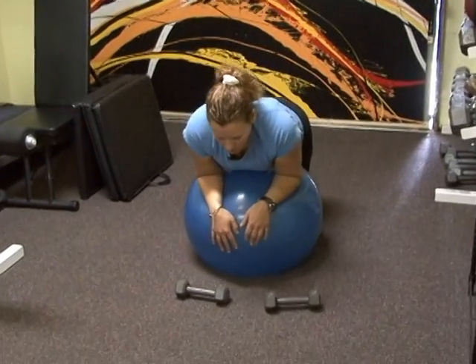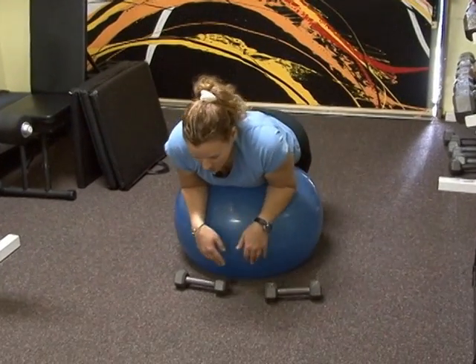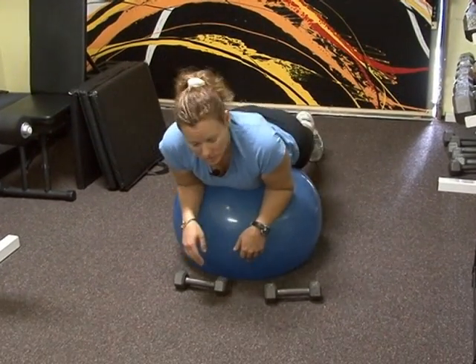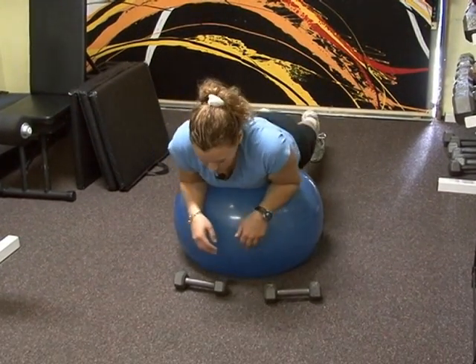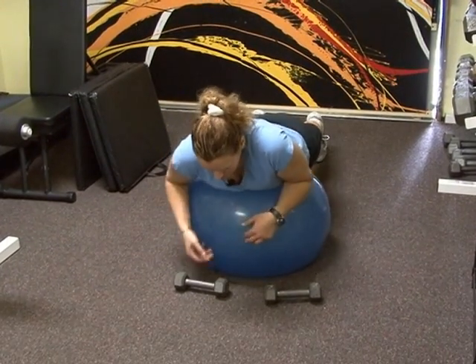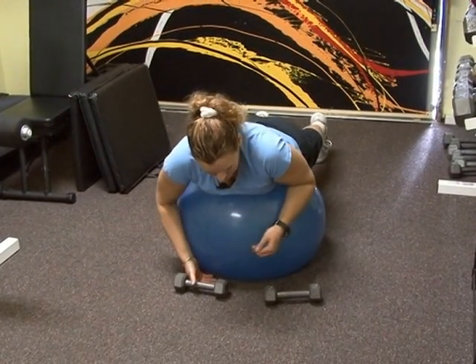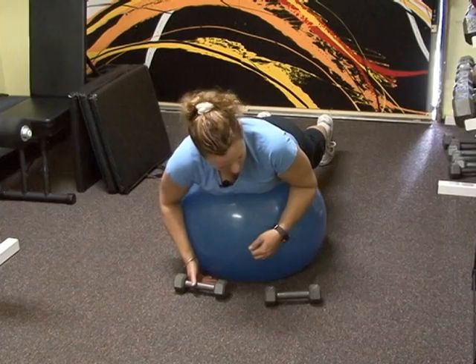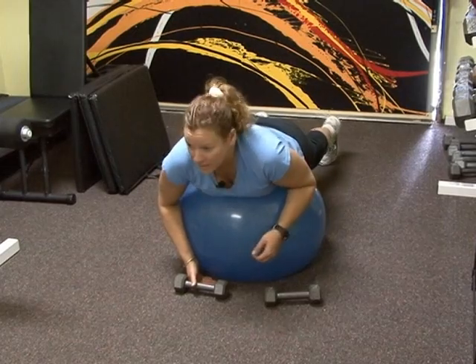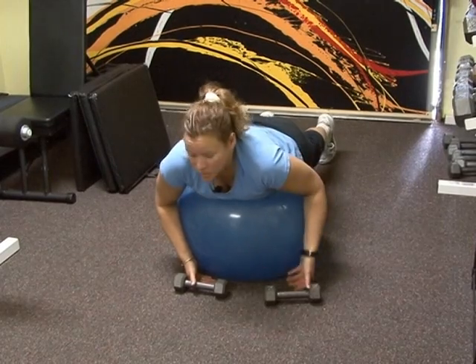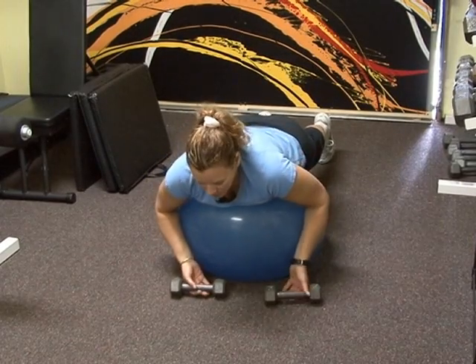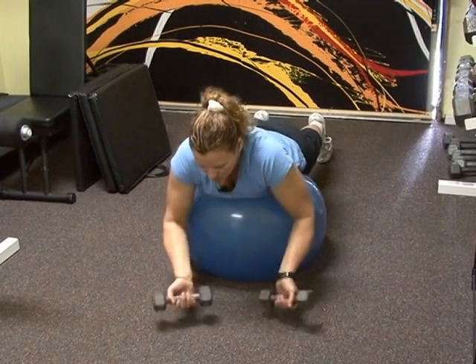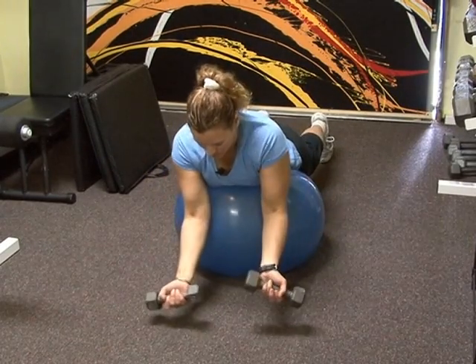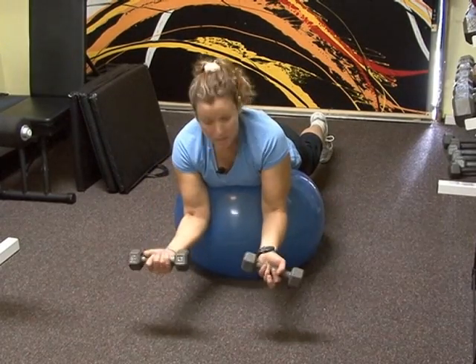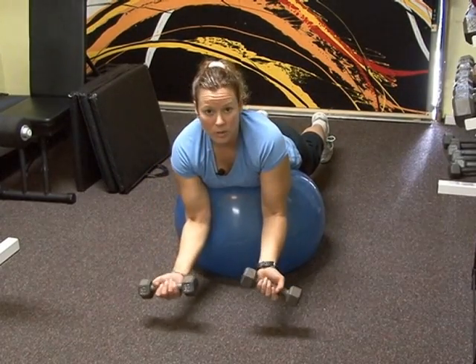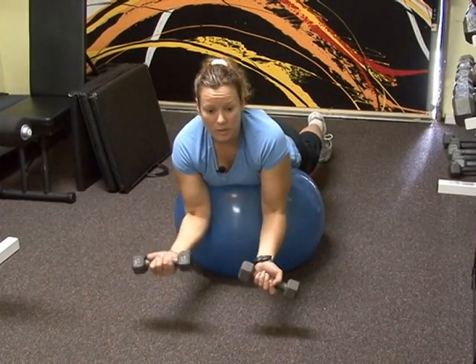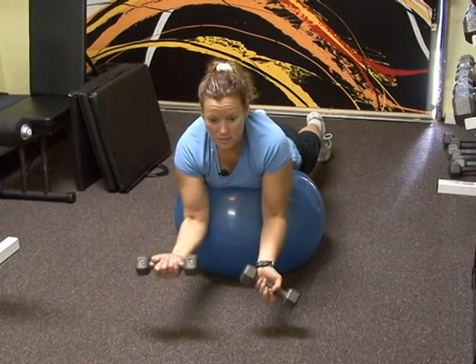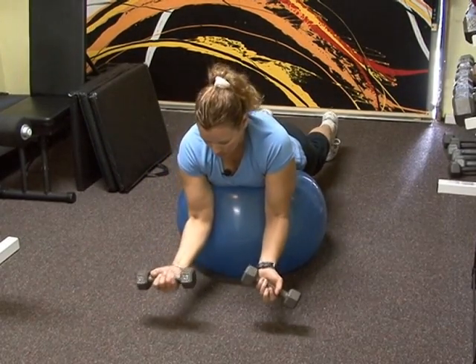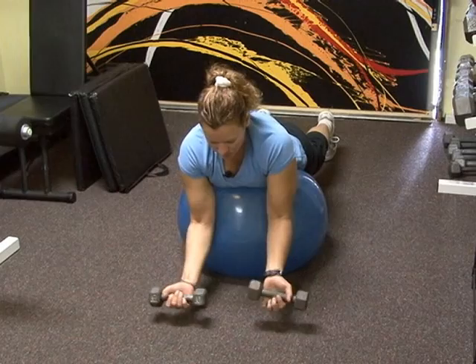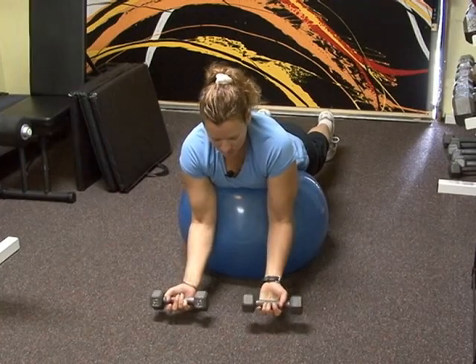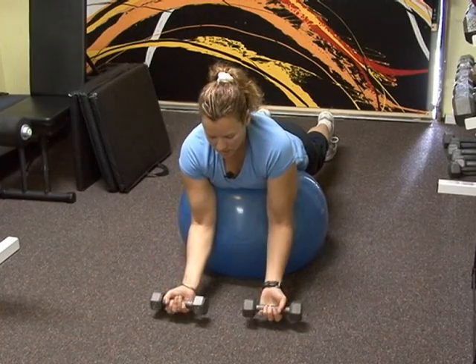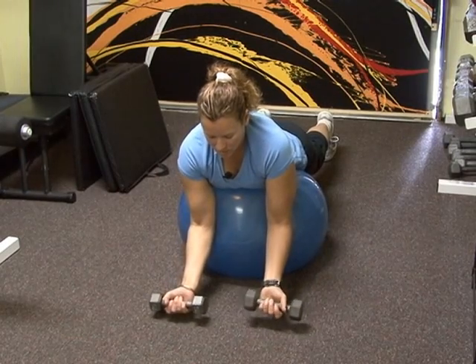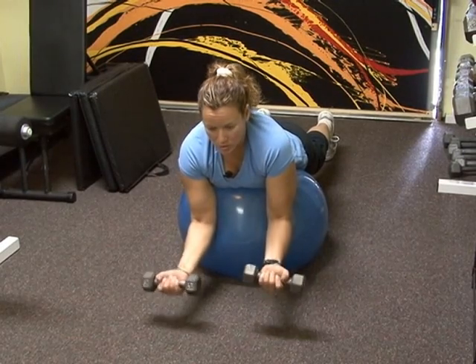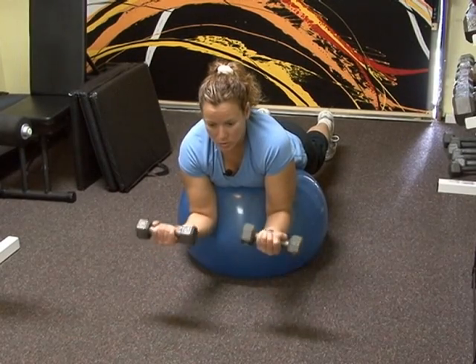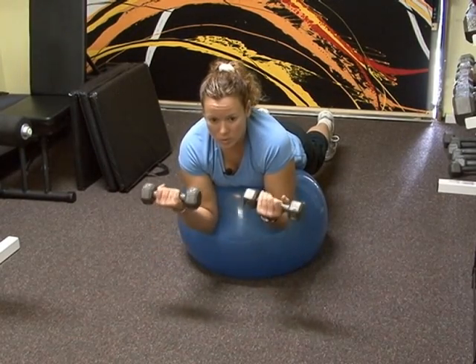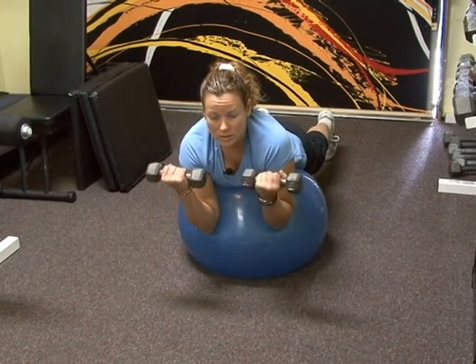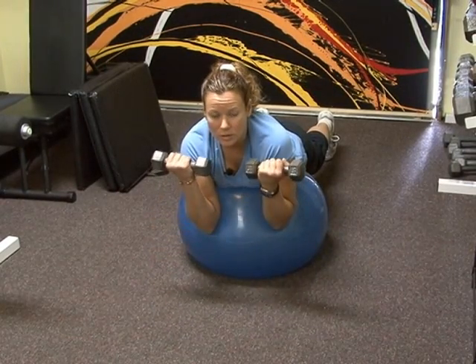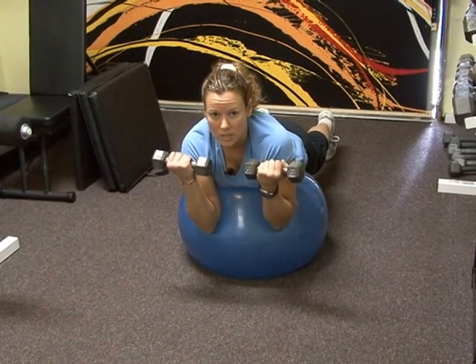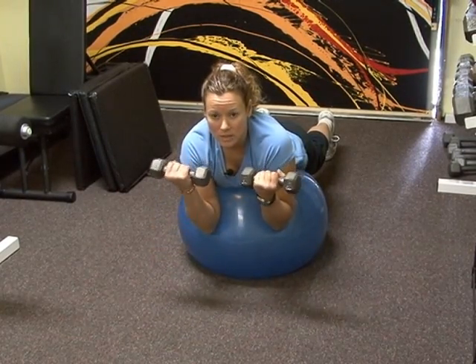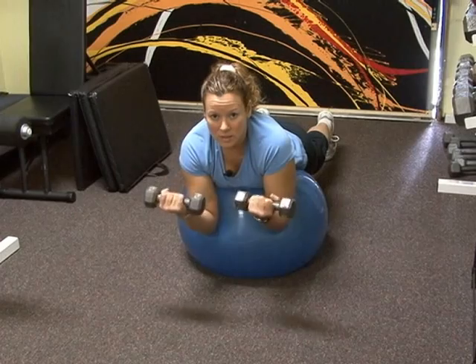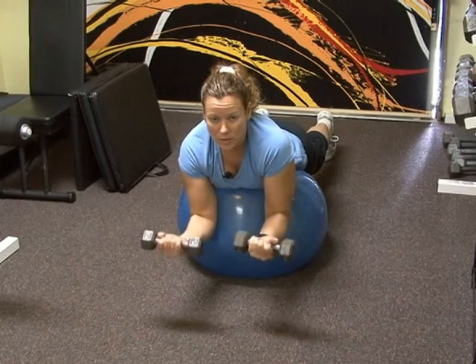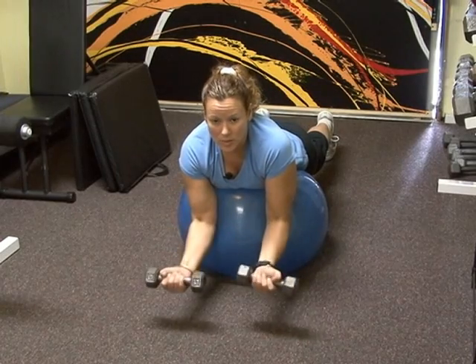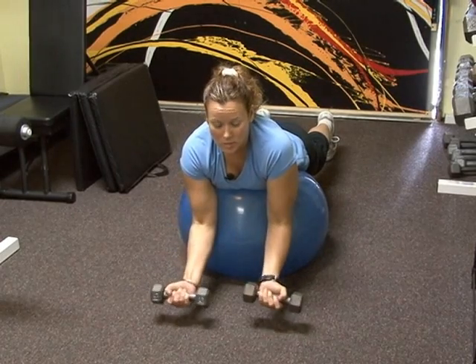So you're going to roll onto the ball — I'm on my toes. Elbows are going to be against the stability ball. You're going to curl your arms up, strengthening those bicep muscles.